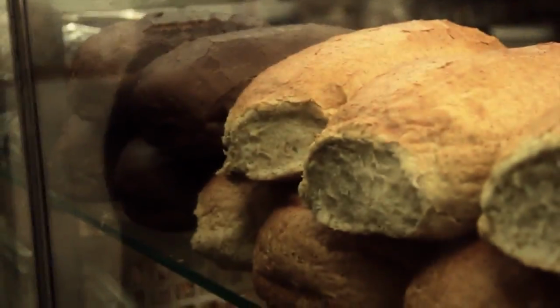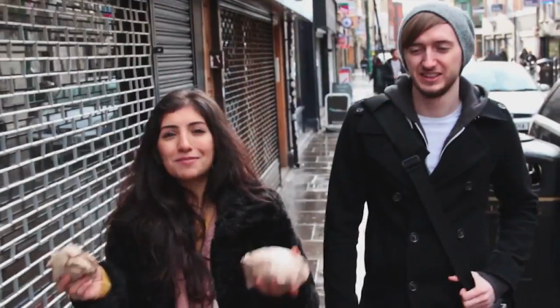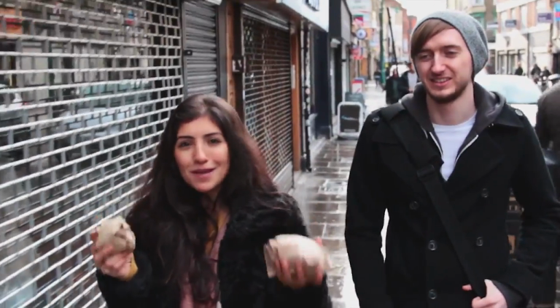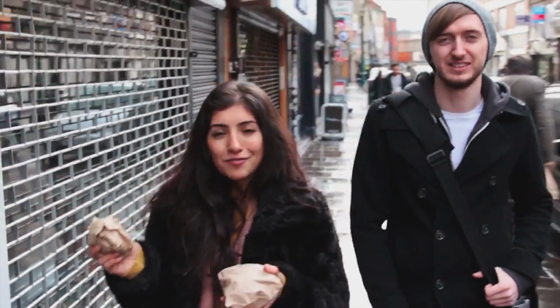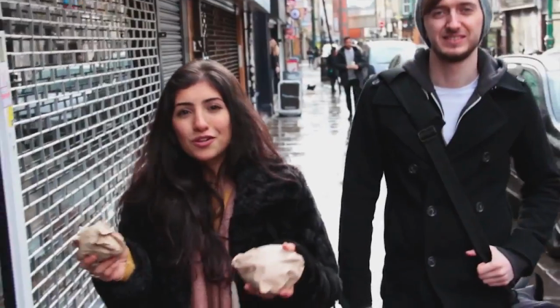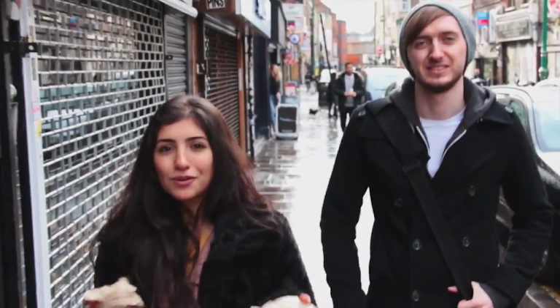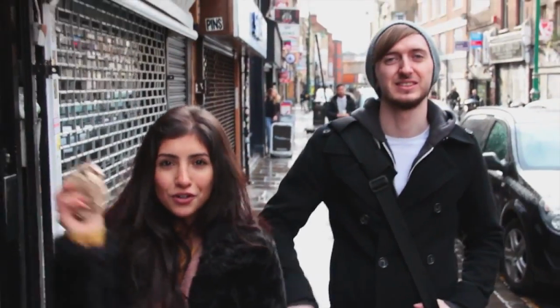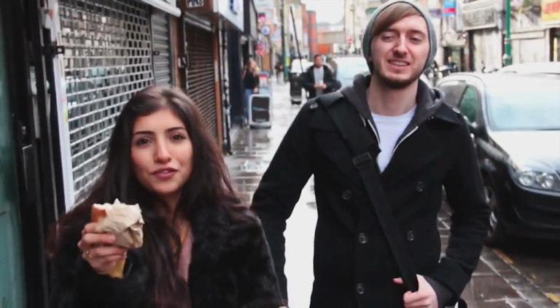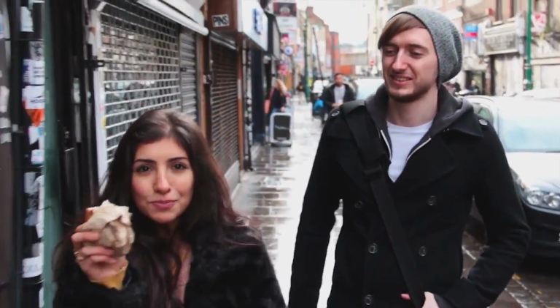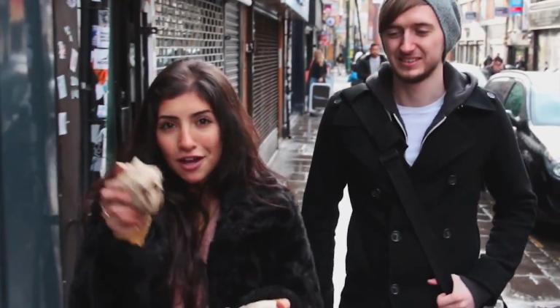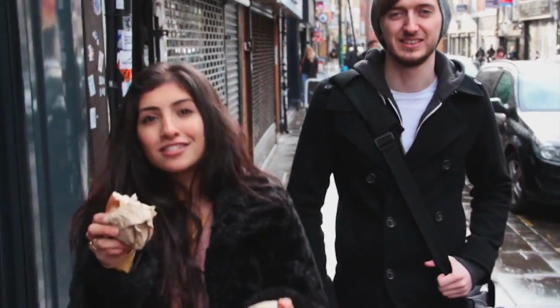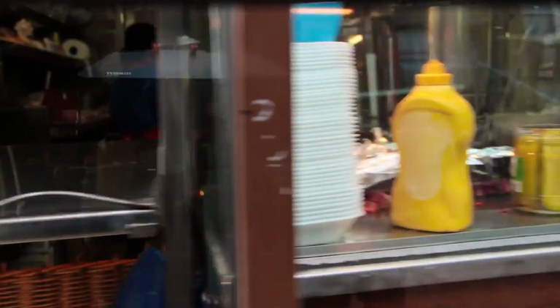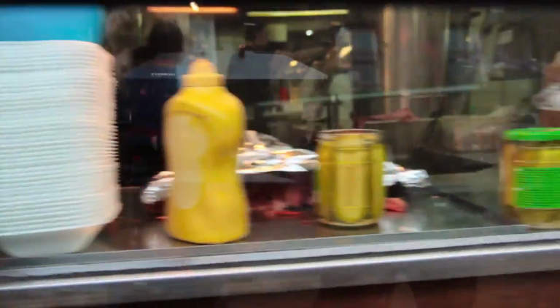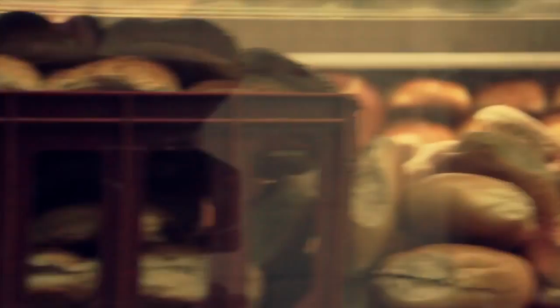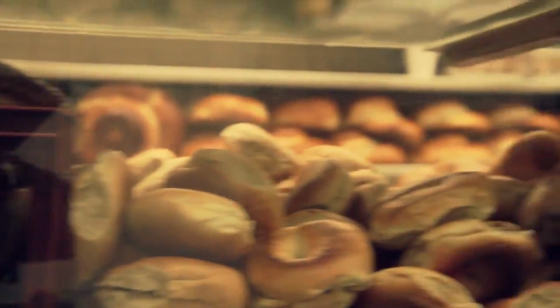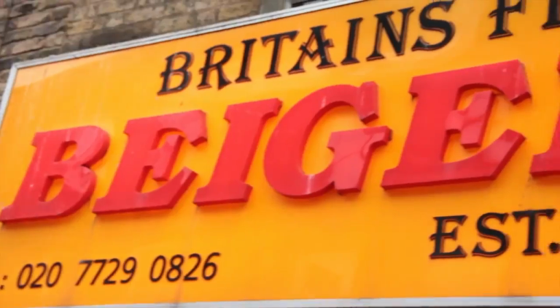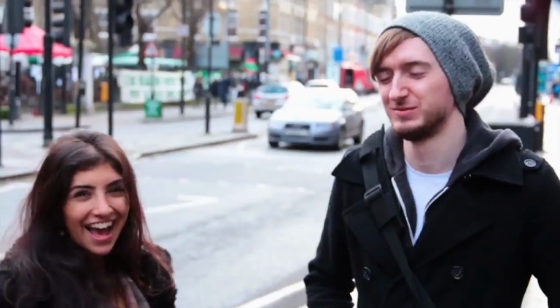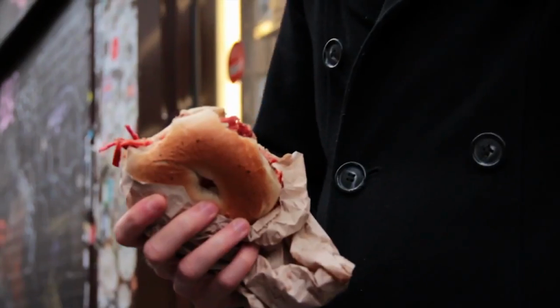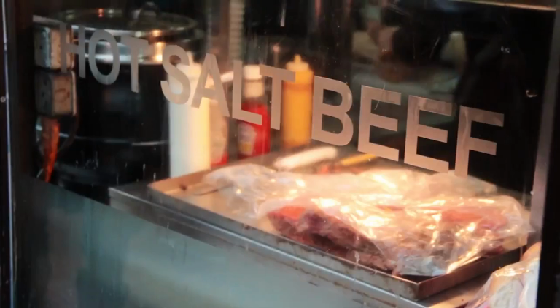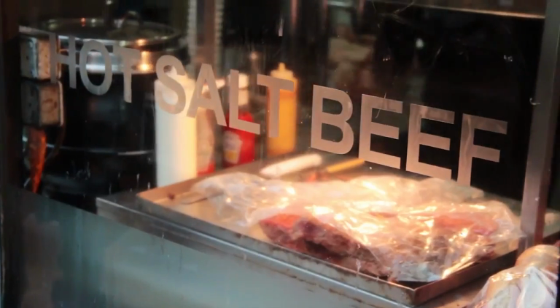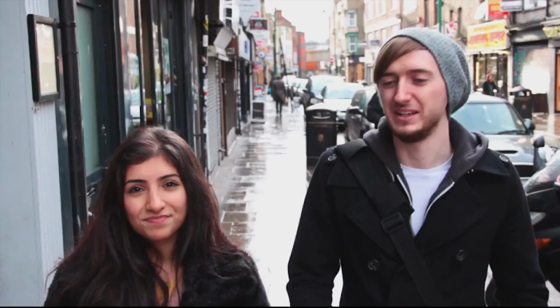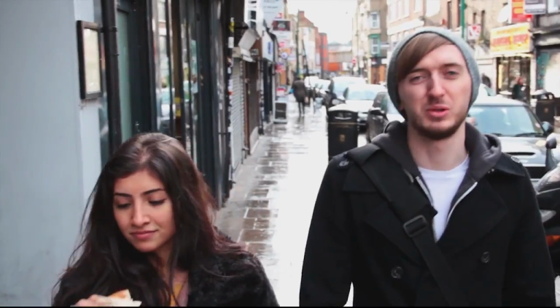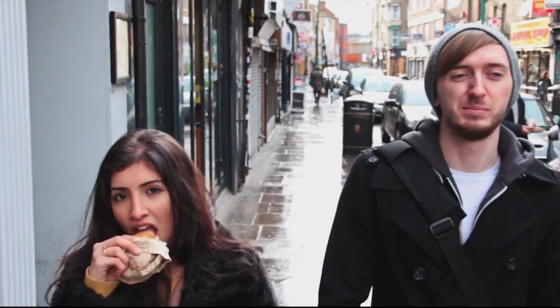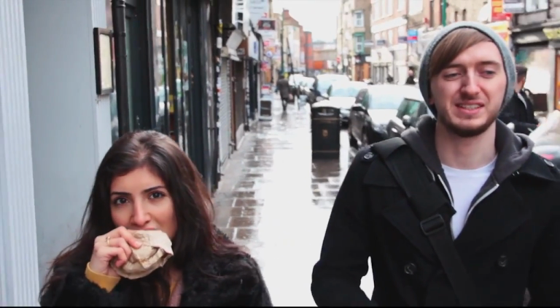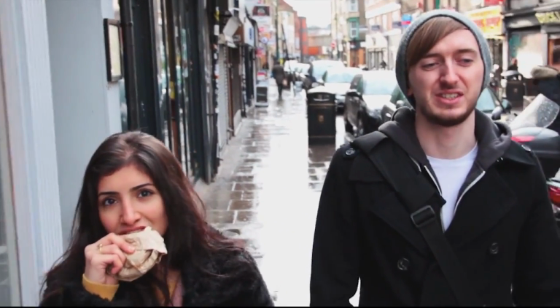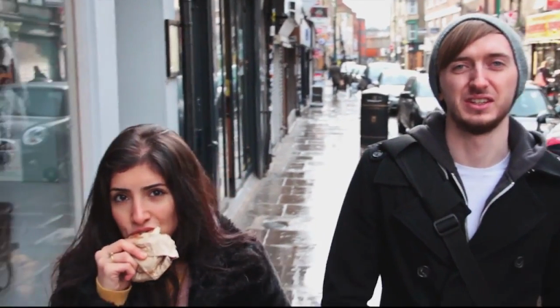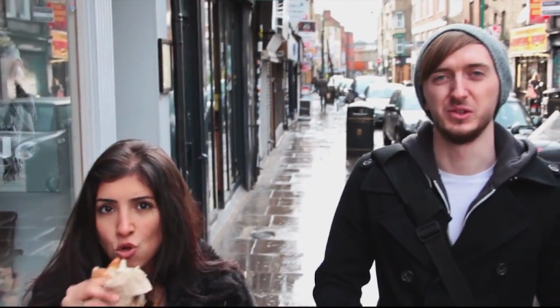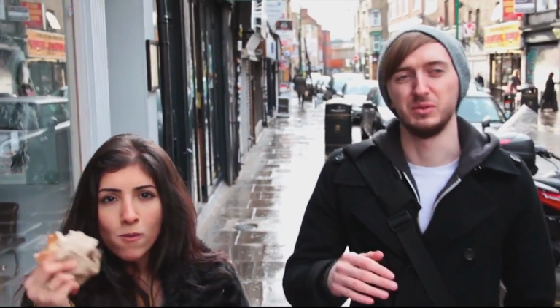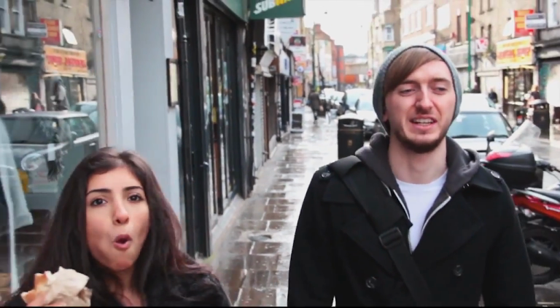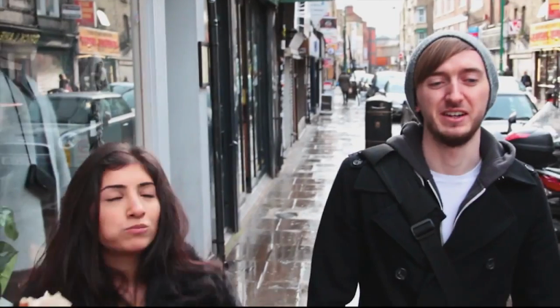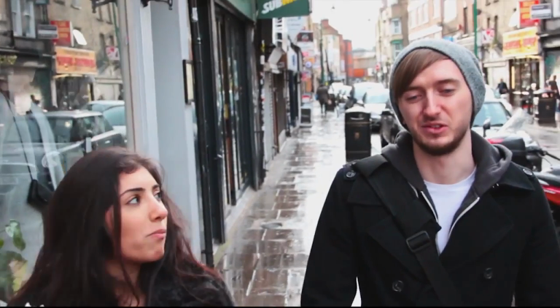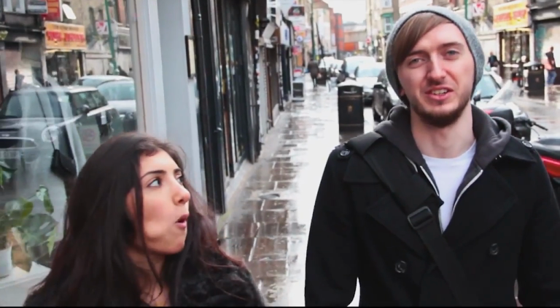This is basically for all of you food porn lovers. We'll give you the best insight to the food within the Hackney area and Greater London.